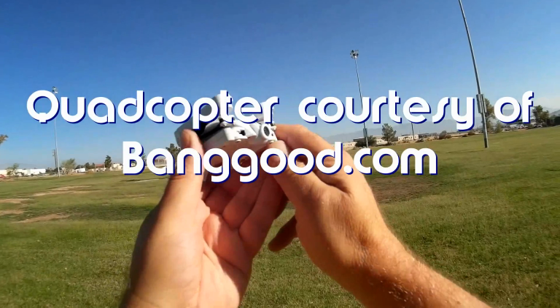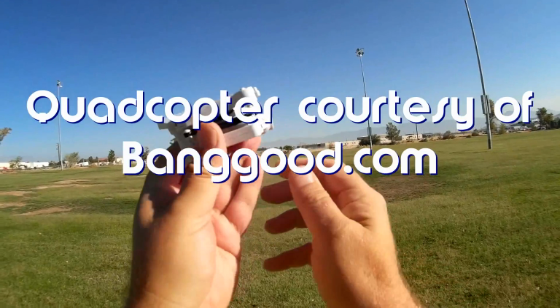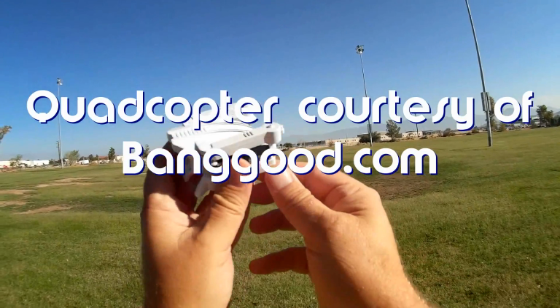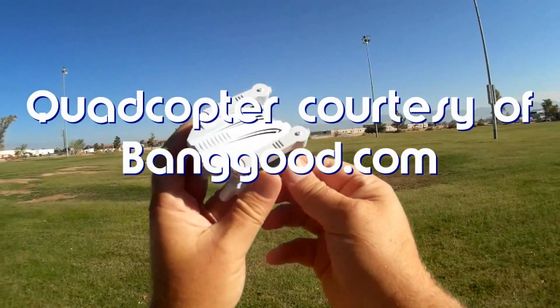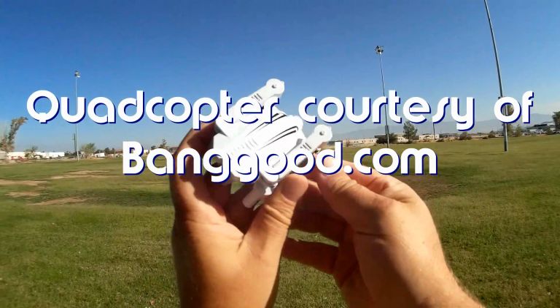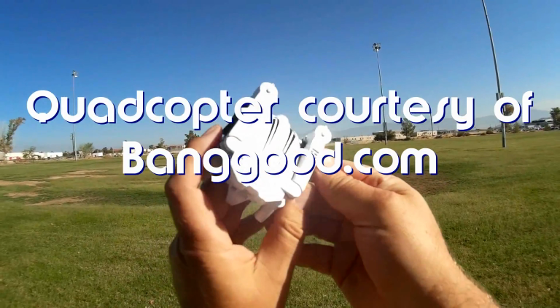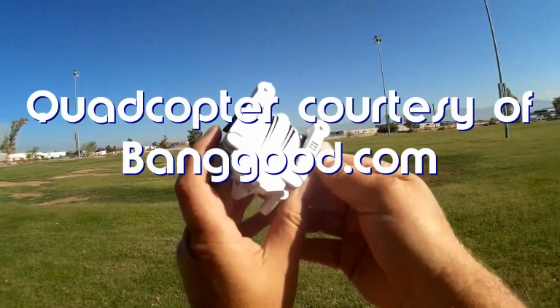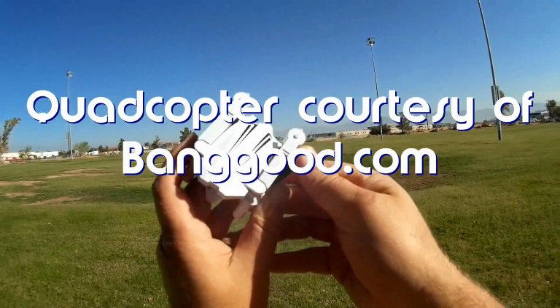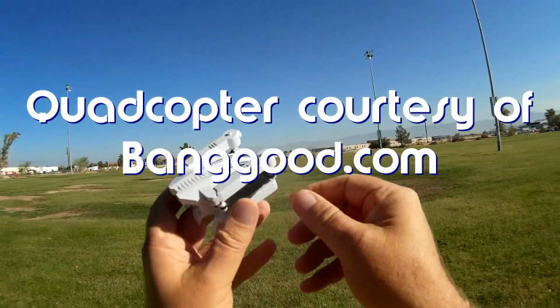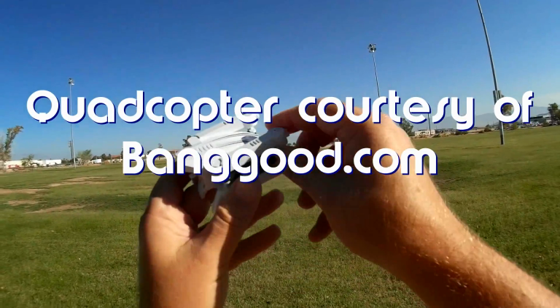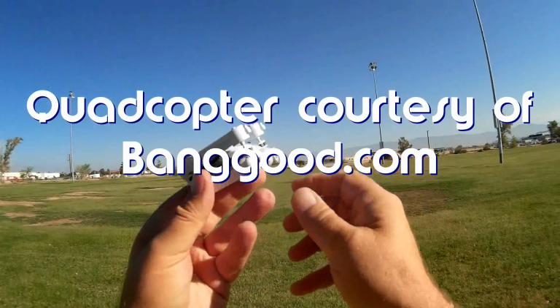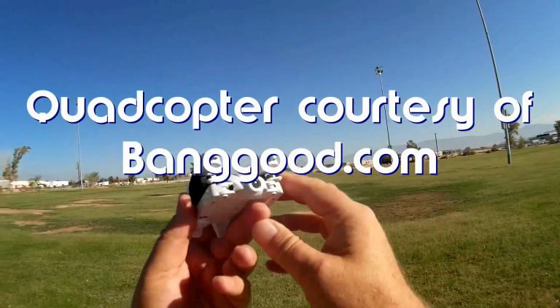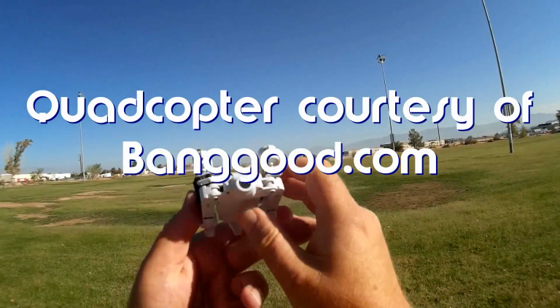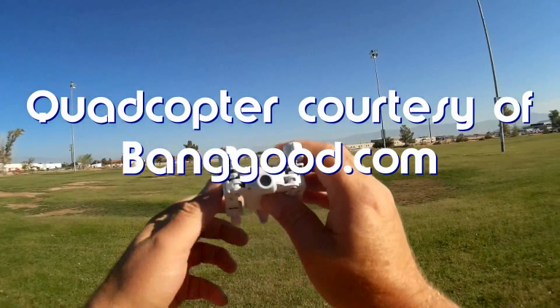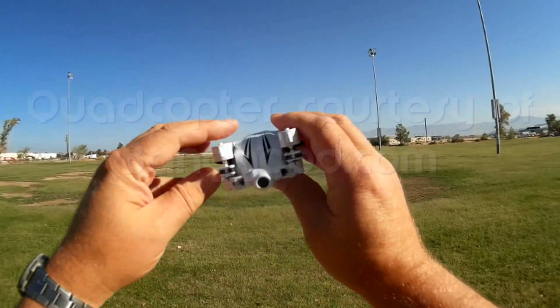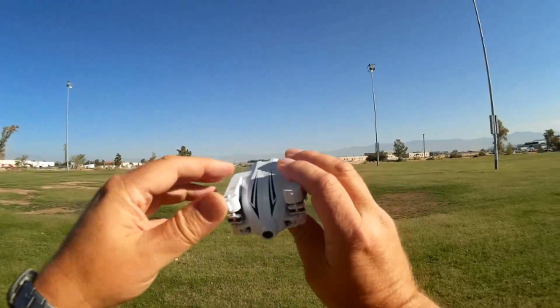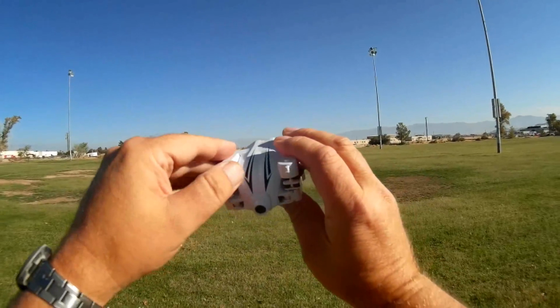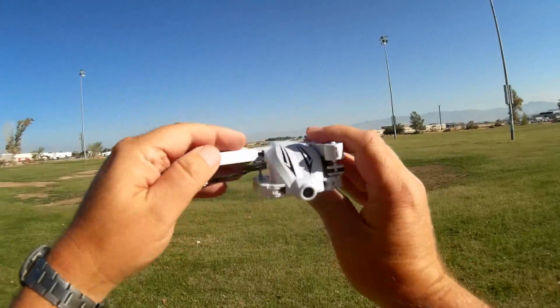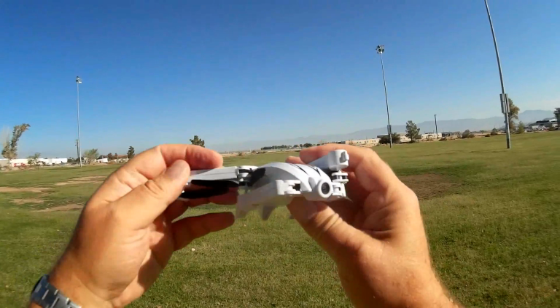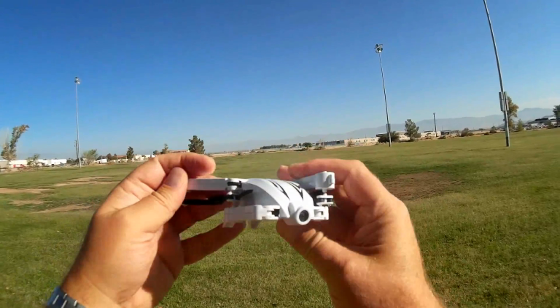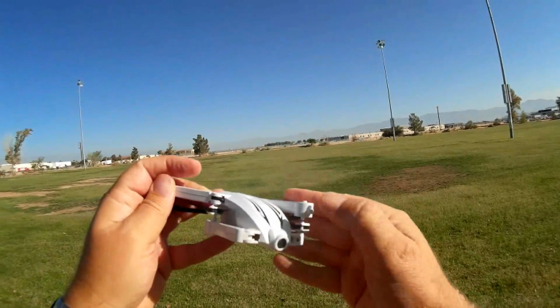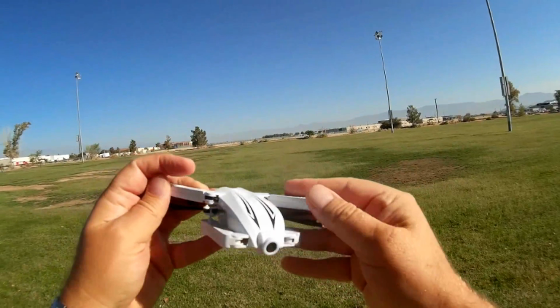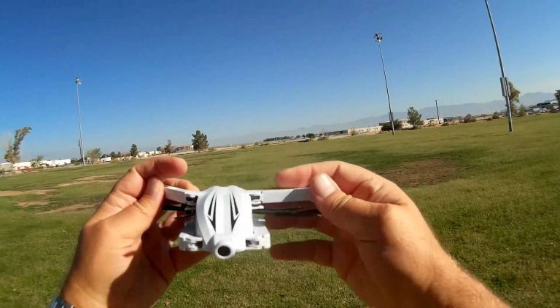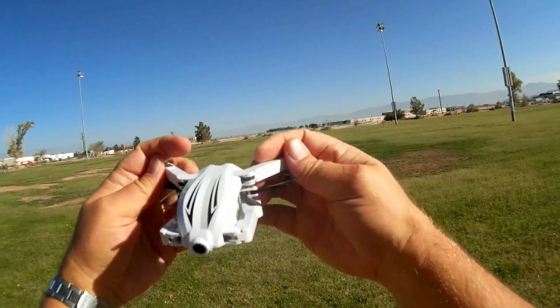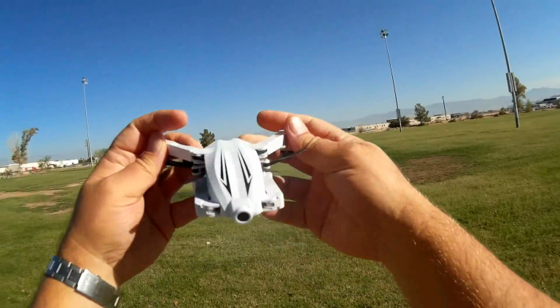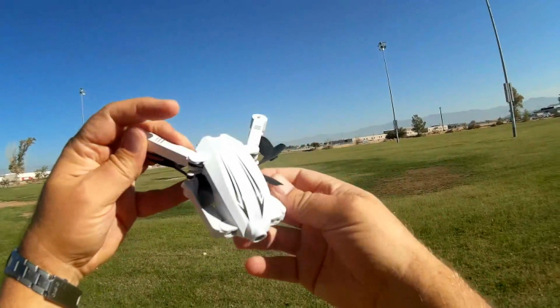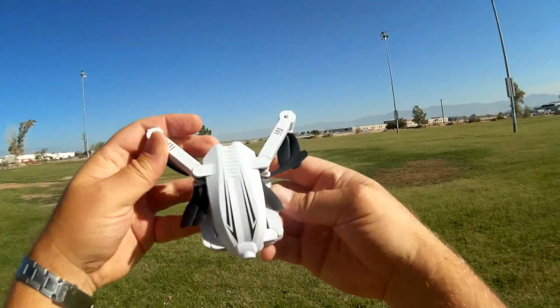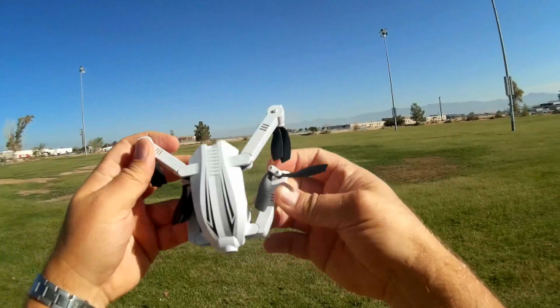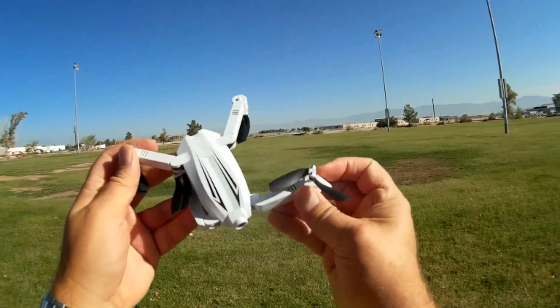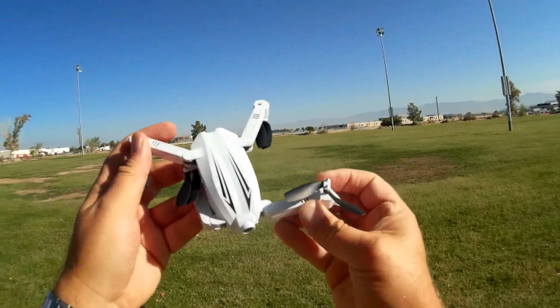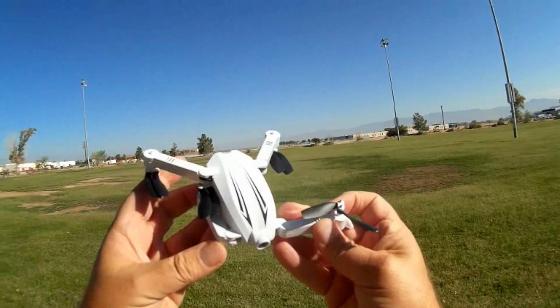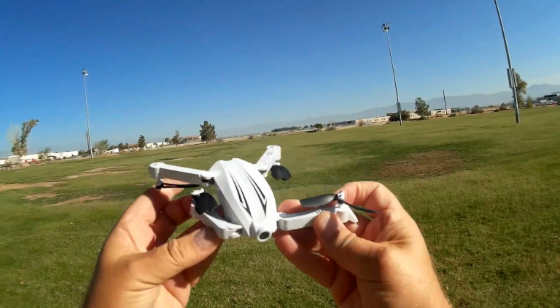Now the Flytec T13, as you can probably see here, is a foldable drone that you can fold and unfold to make it easy and much more portable for you to carry with you. It's very simple to just unfold these like so.